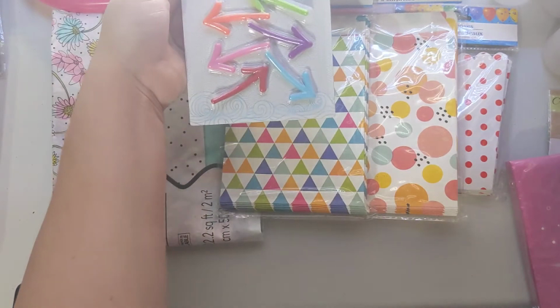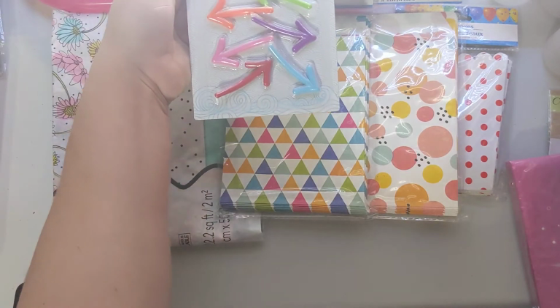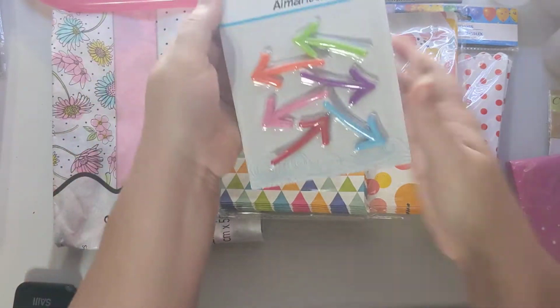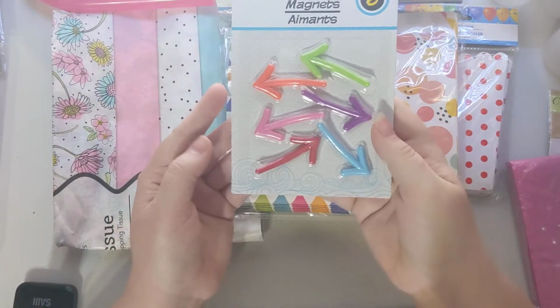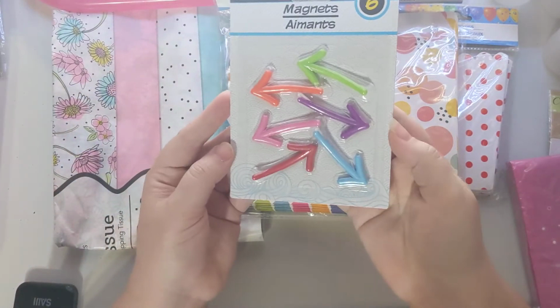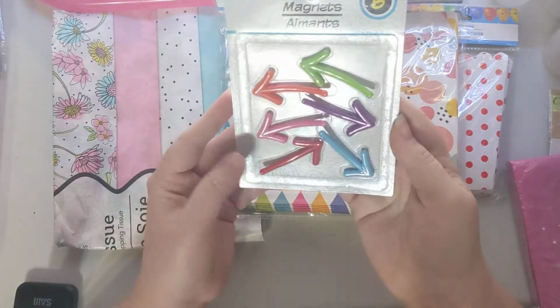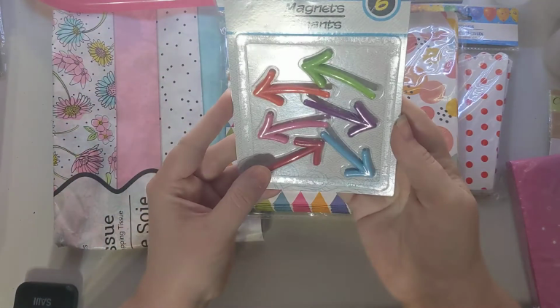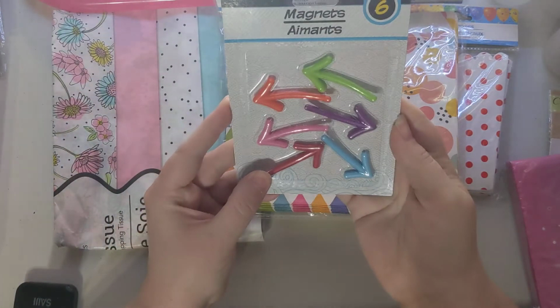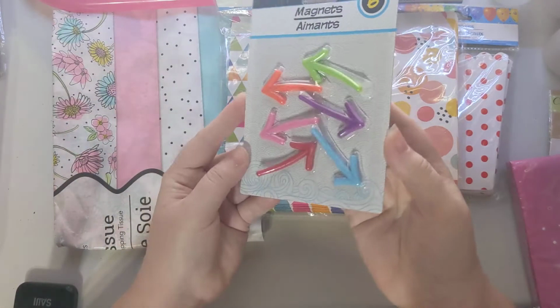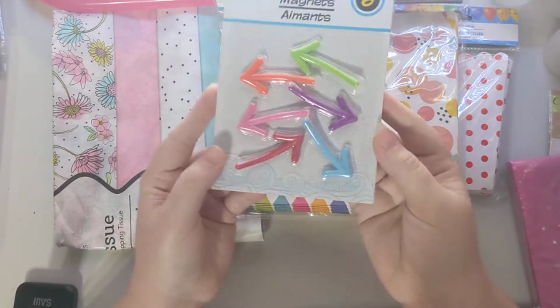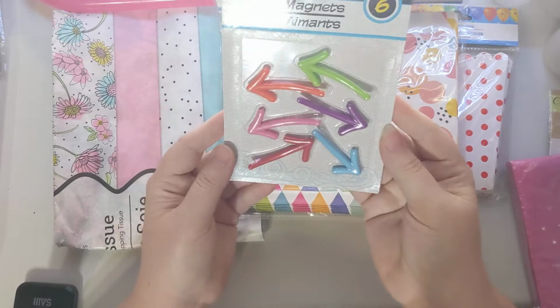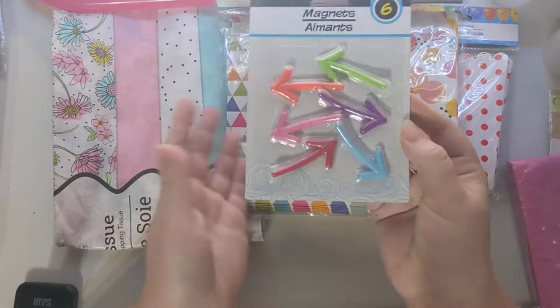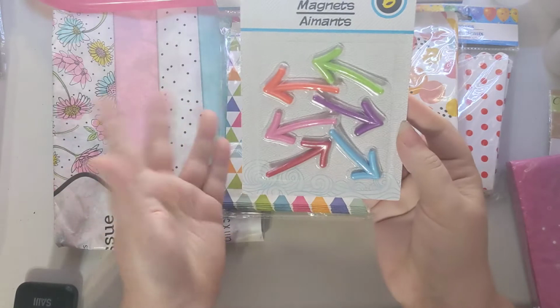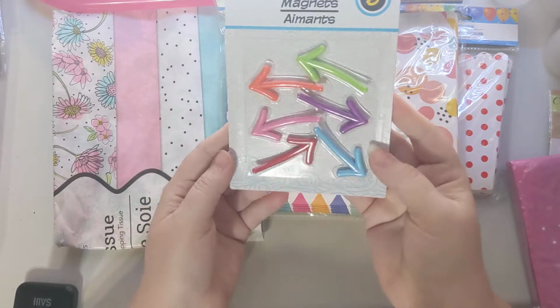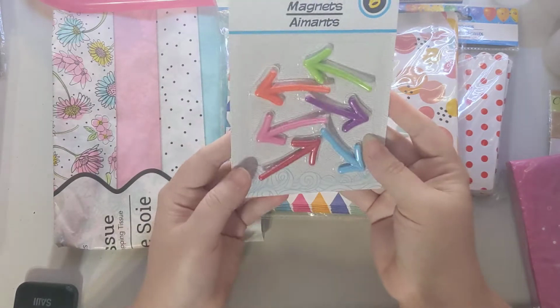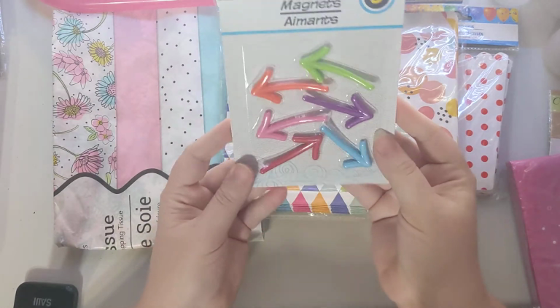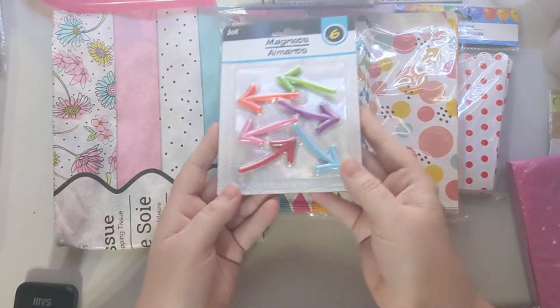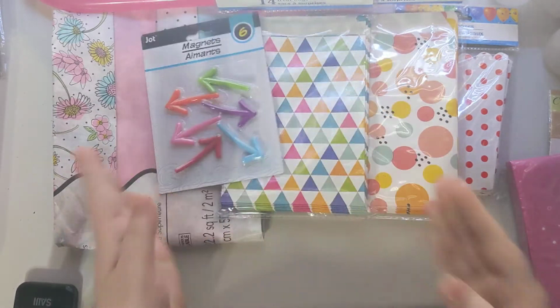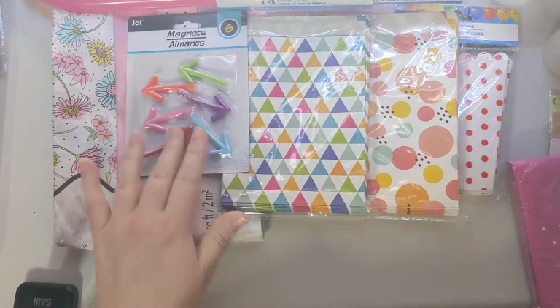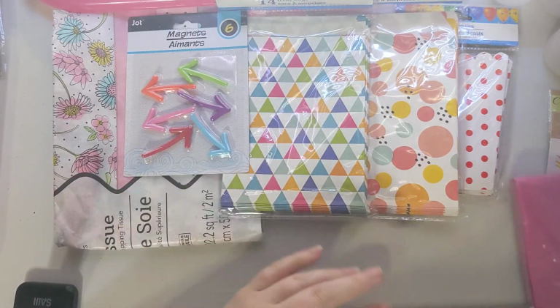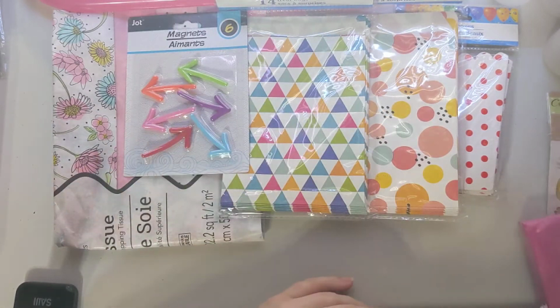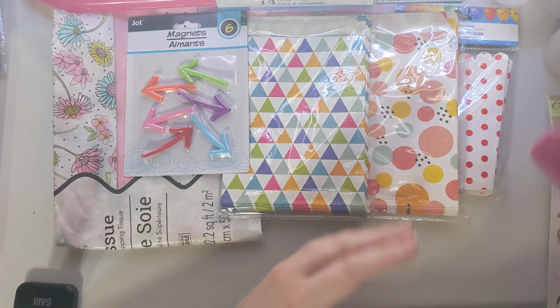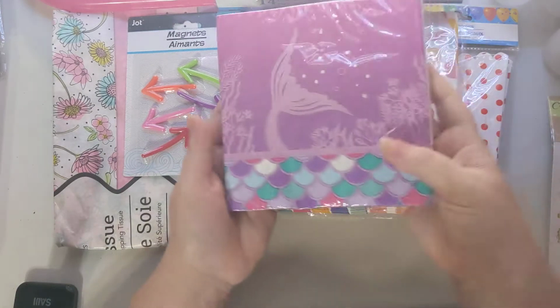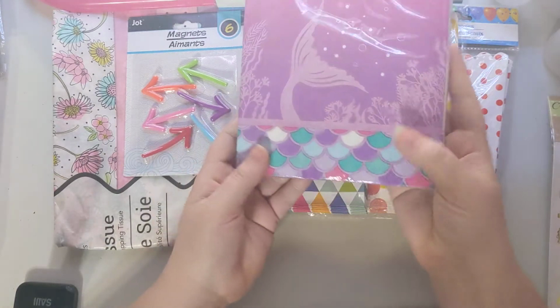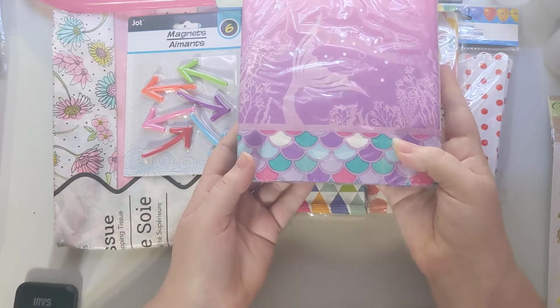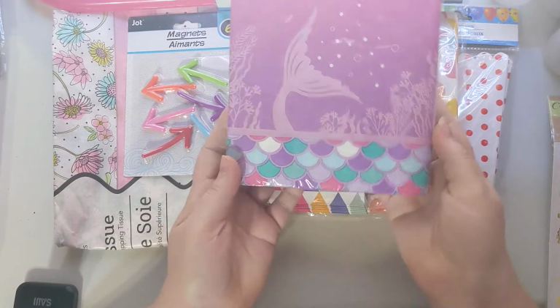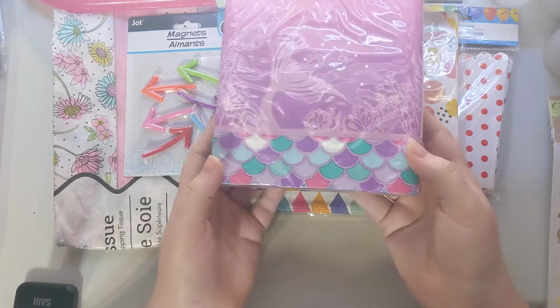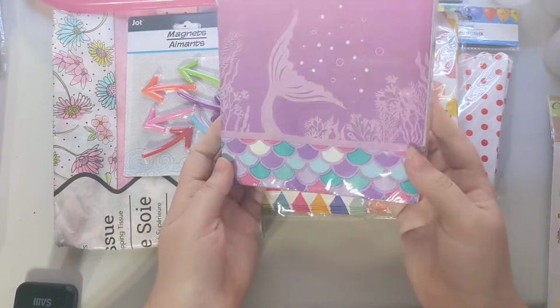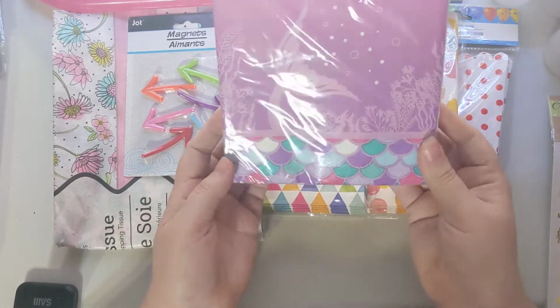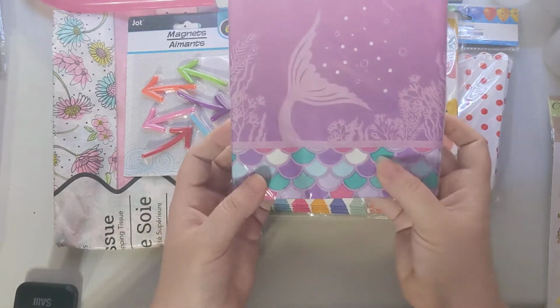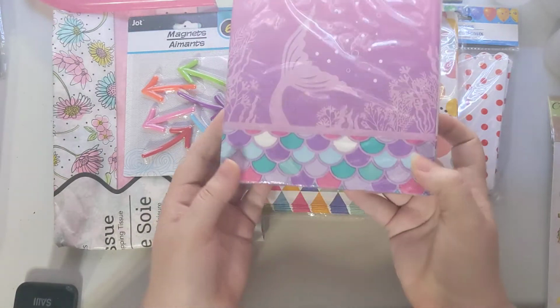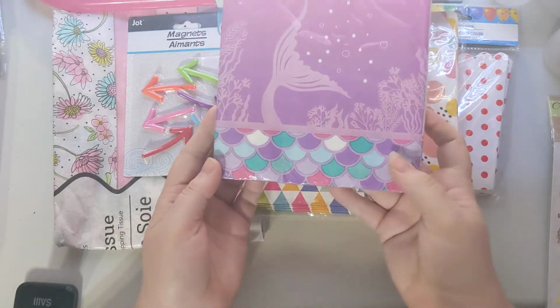I found some of these little arrow magnets — I think these are super cool, just little extras I can toss in with swaps. And then this is for my daughter's birthday since we're doing a mermaid theme, so I got her some mermaid-themed napkins.